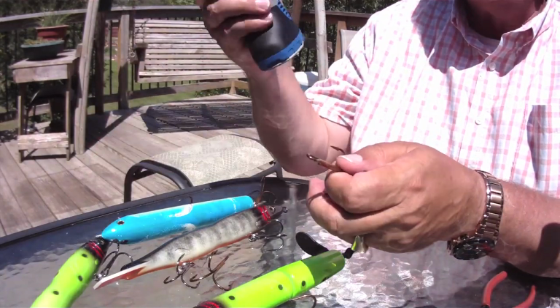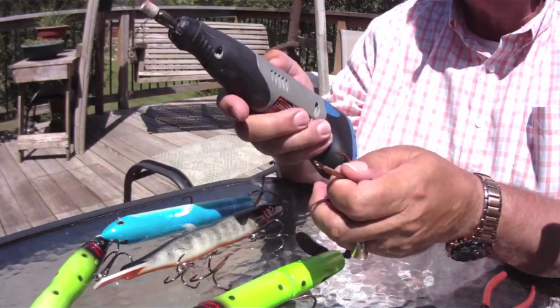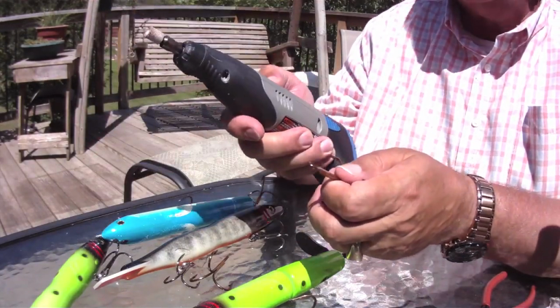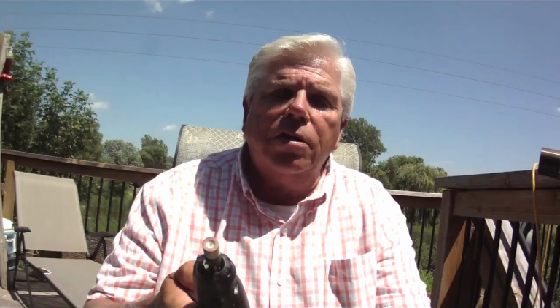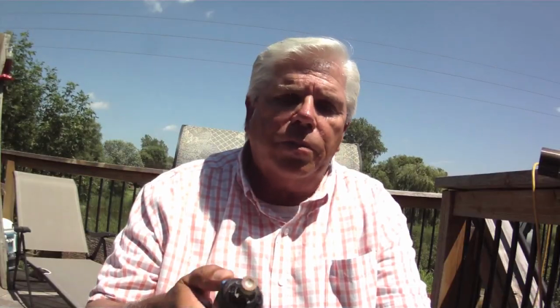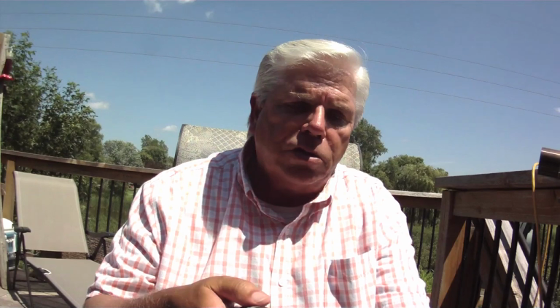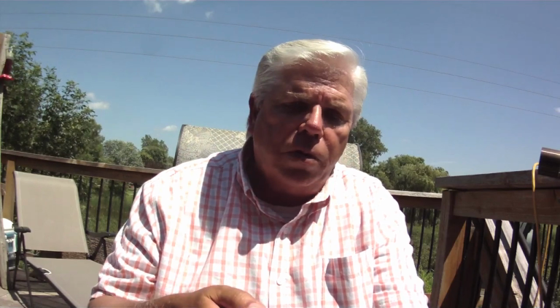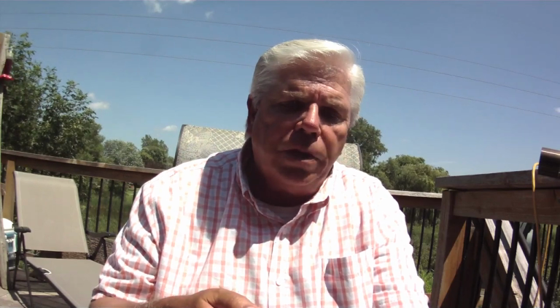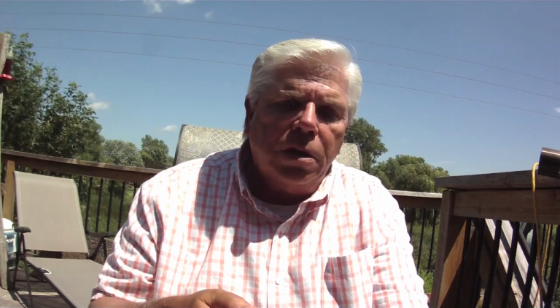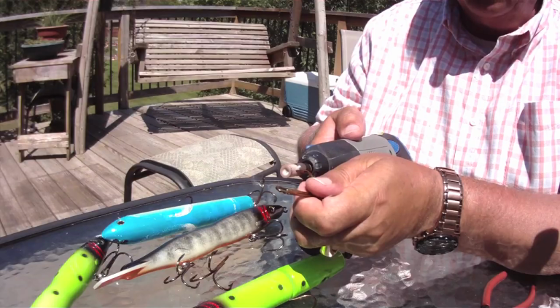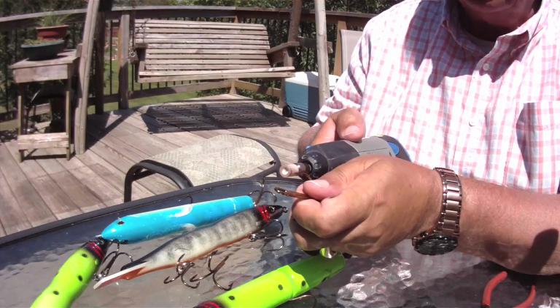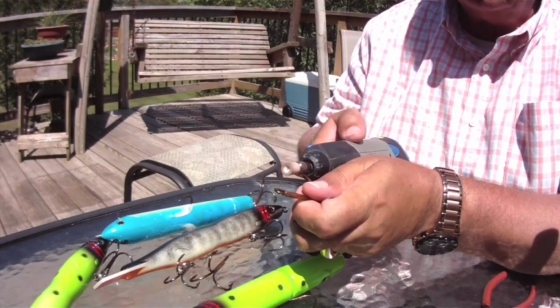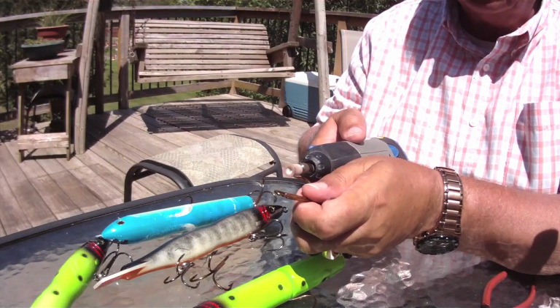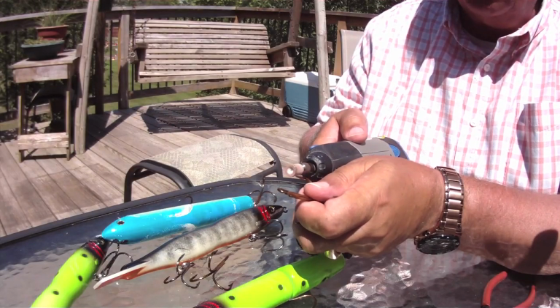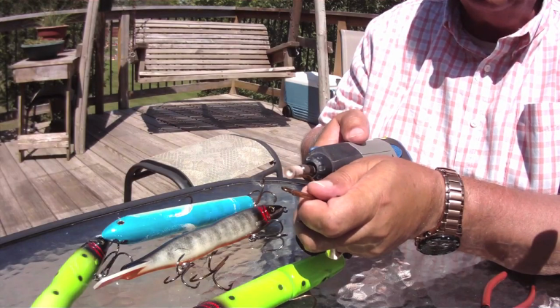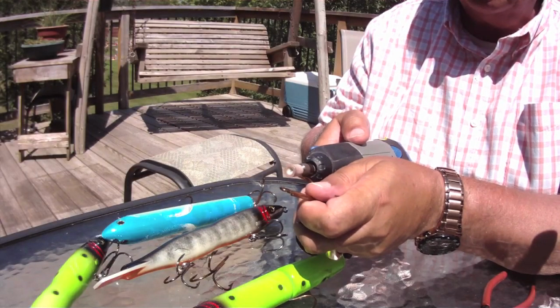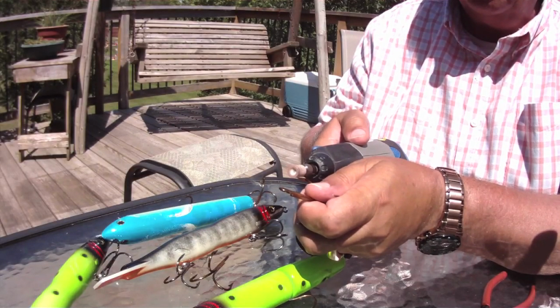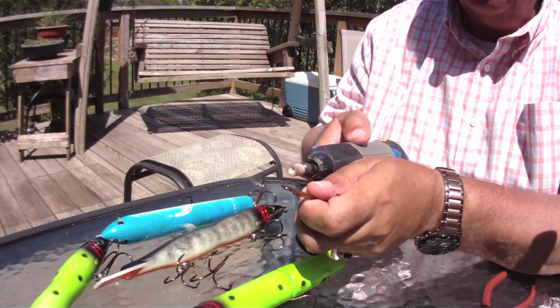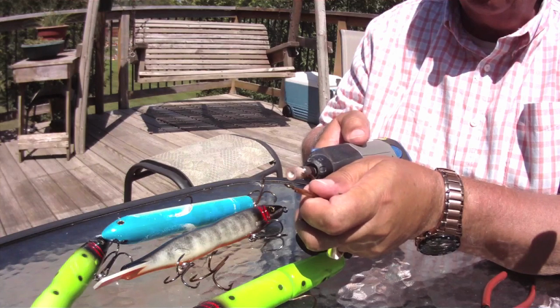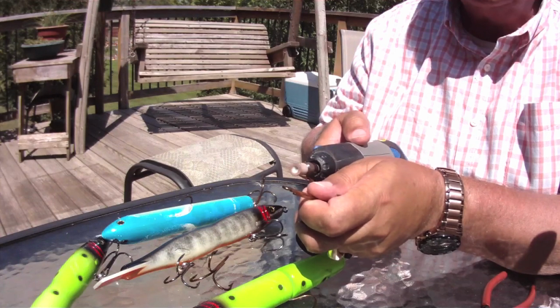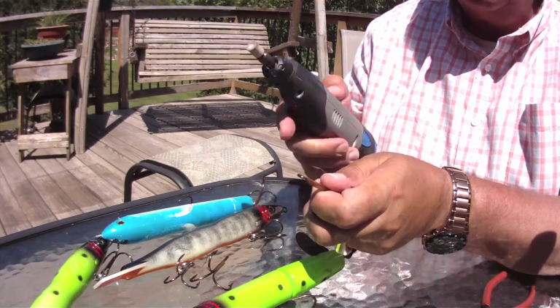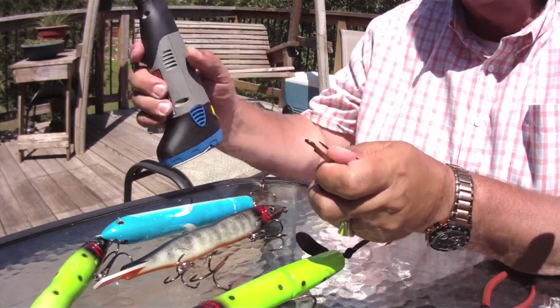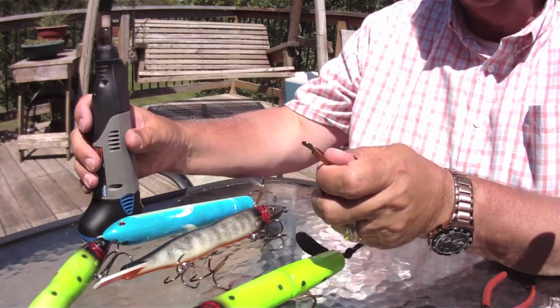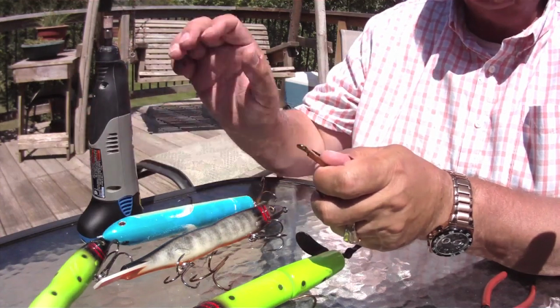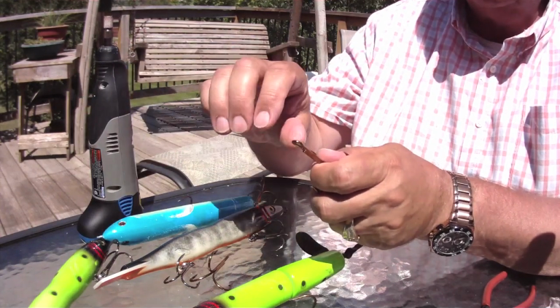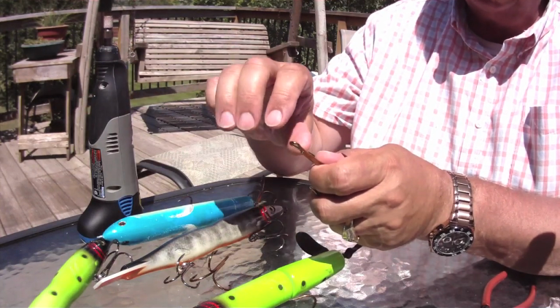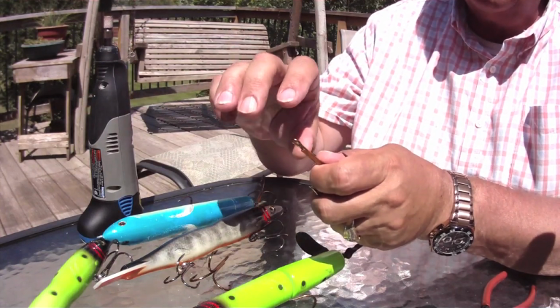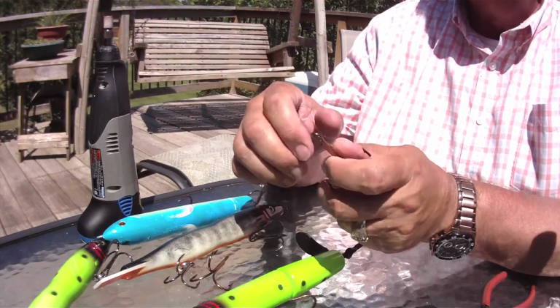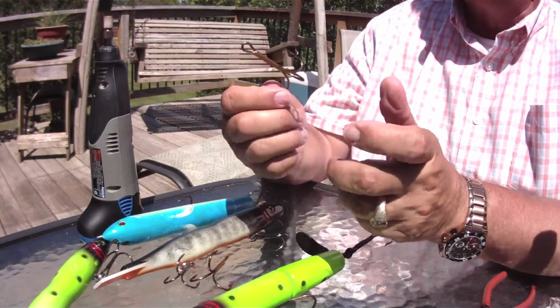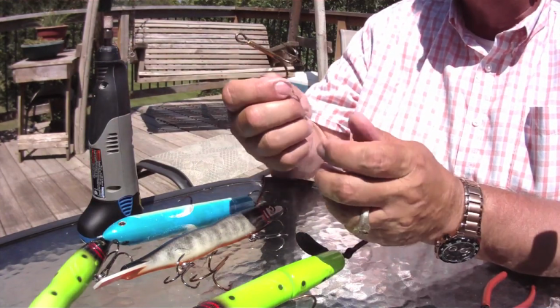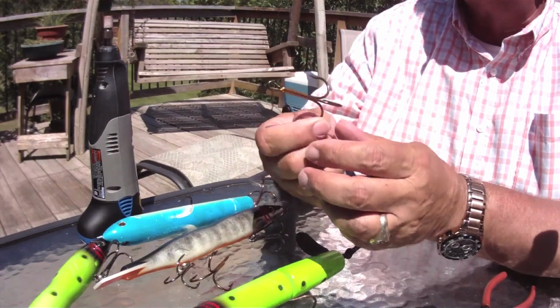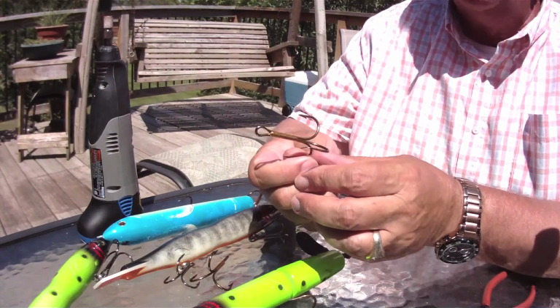Dremel tool, straight edge on your stone, radius the hook just like so. Don't get overexcited about it — just lightly take it around there. And again, this hook is ready to hunt.